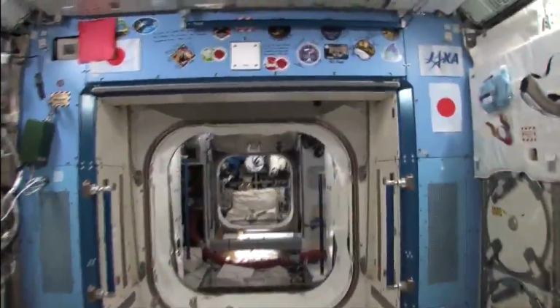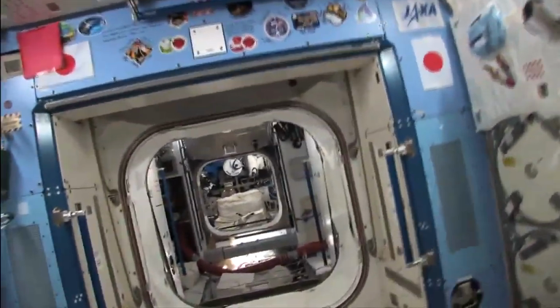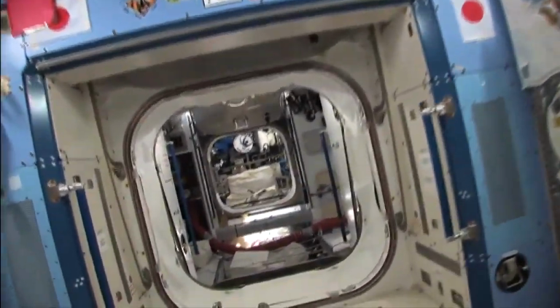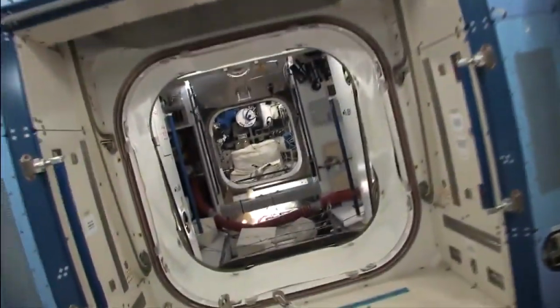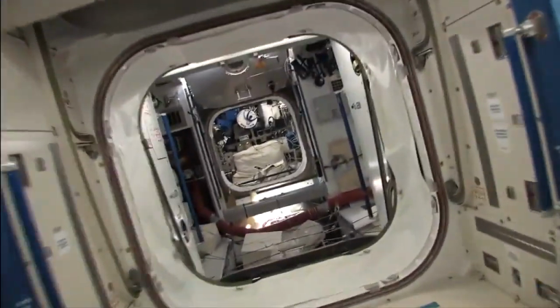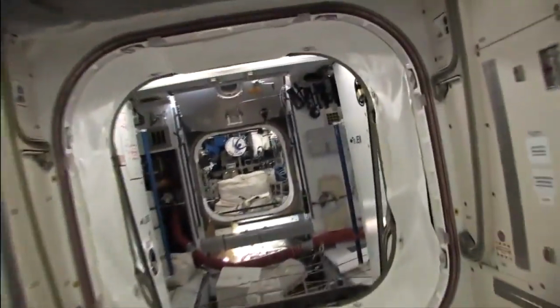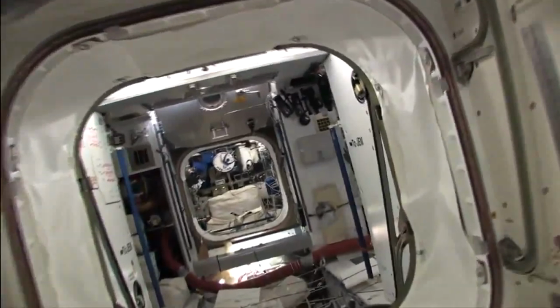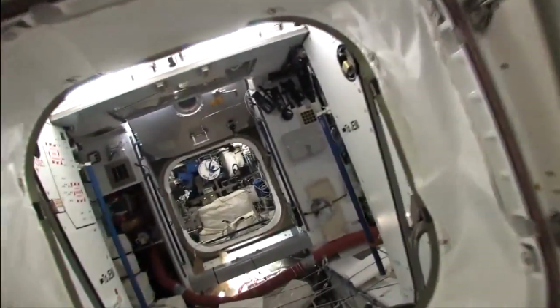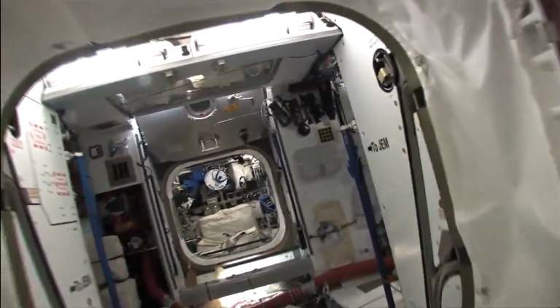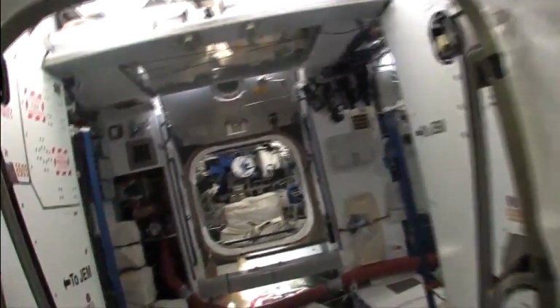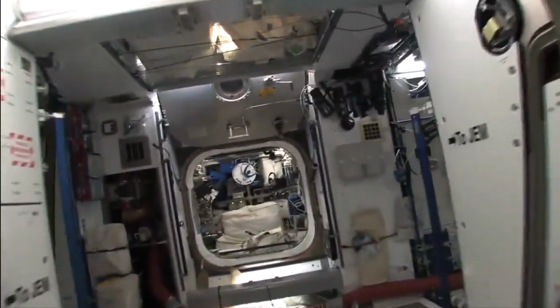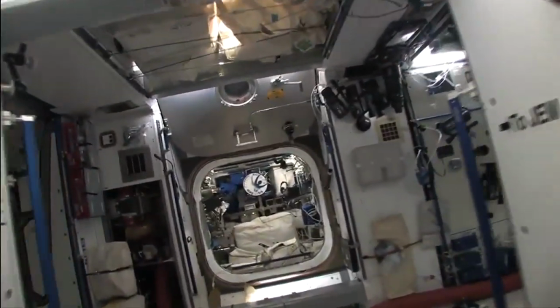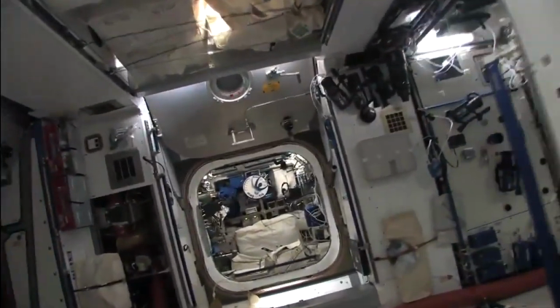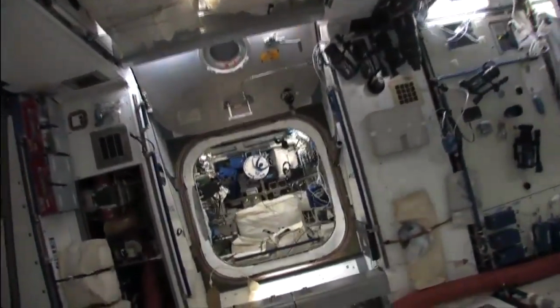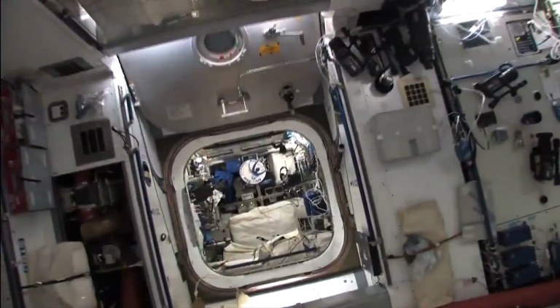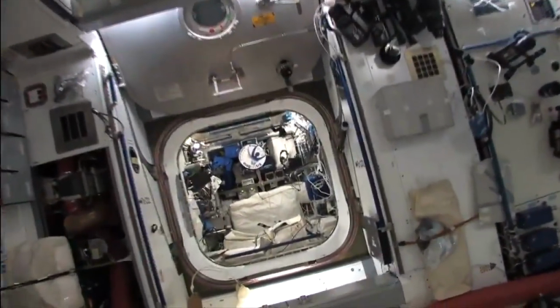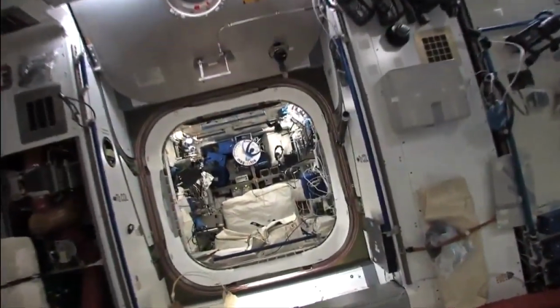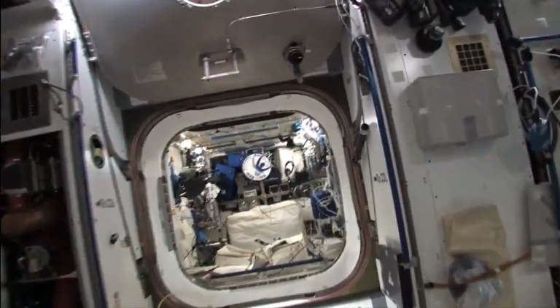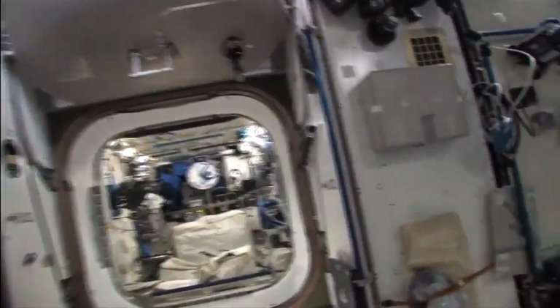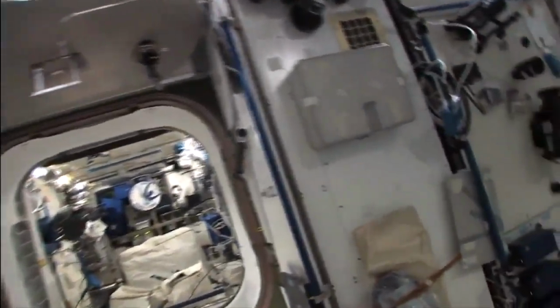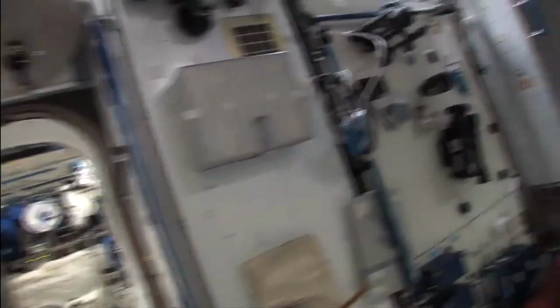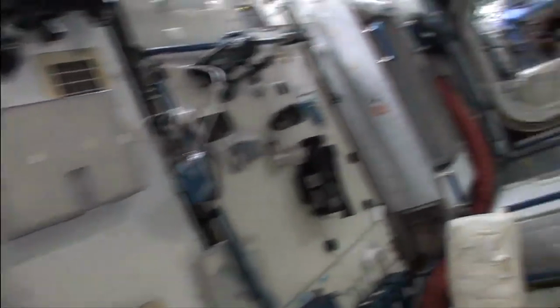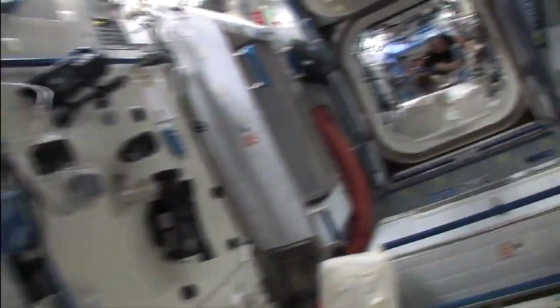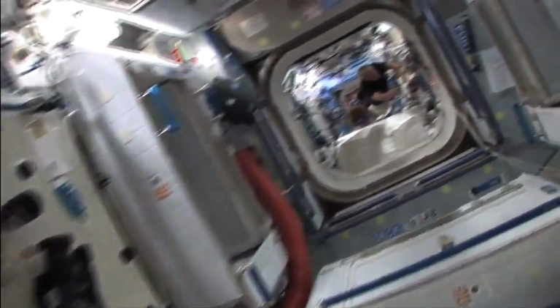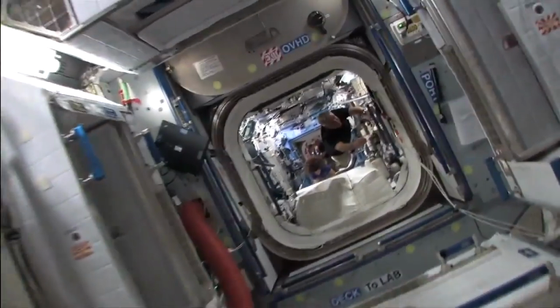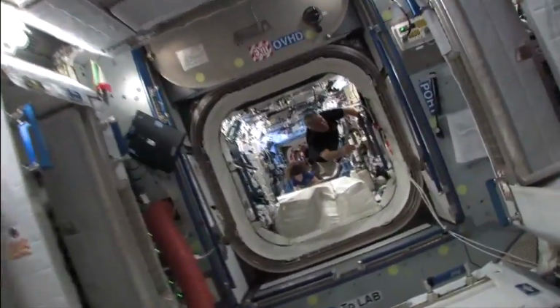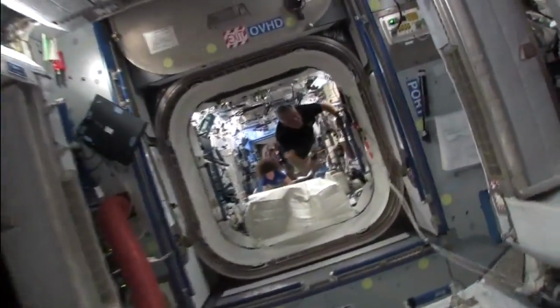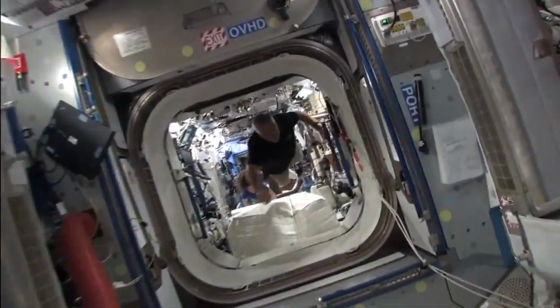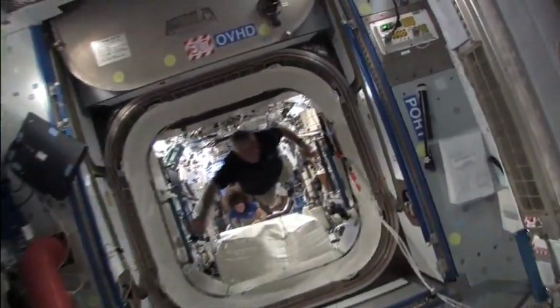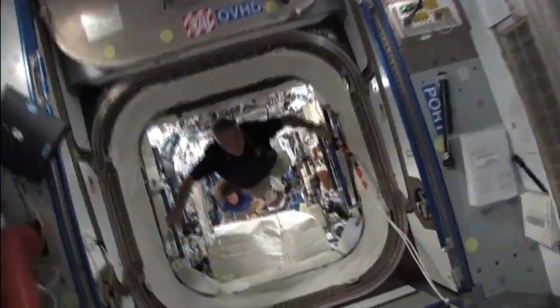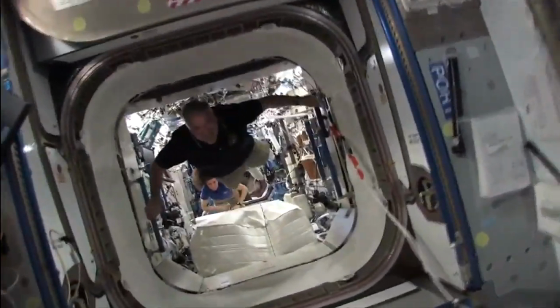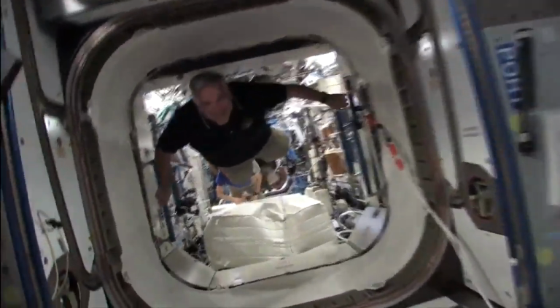All these extra bags you see are because we're transferring things back and forth to the station — cargo and some experiments coming back. And here we are in node 2.